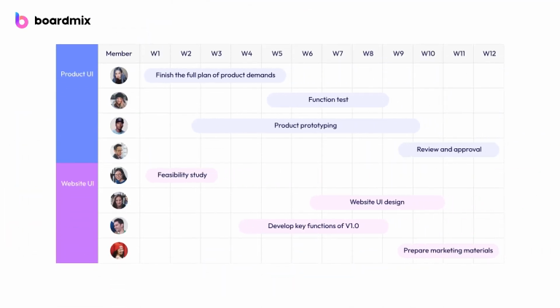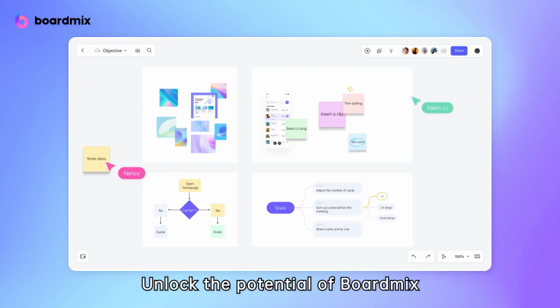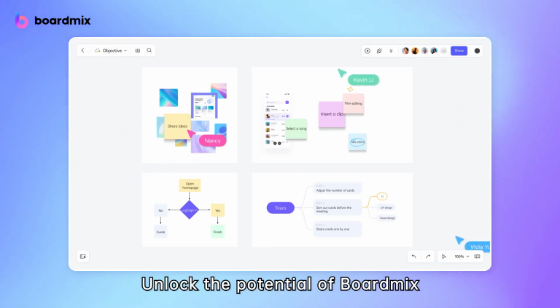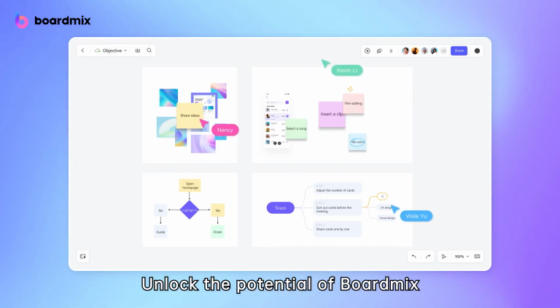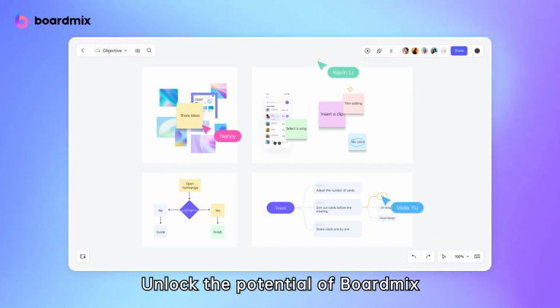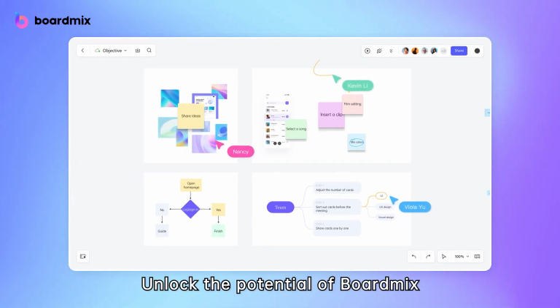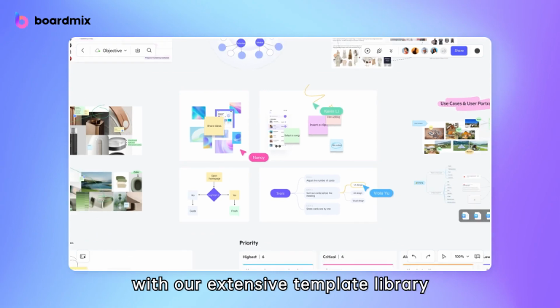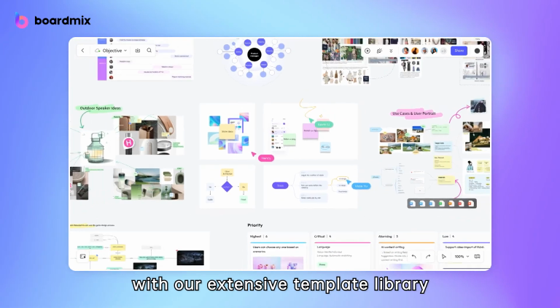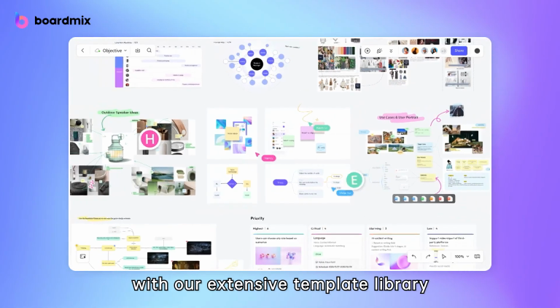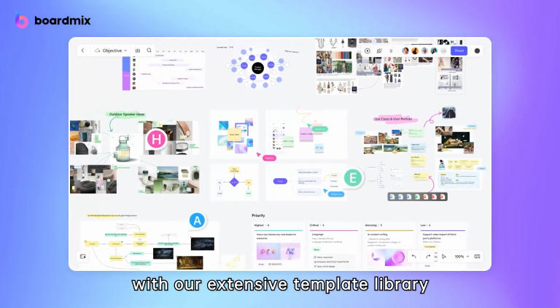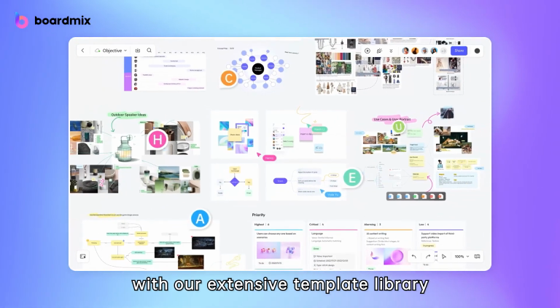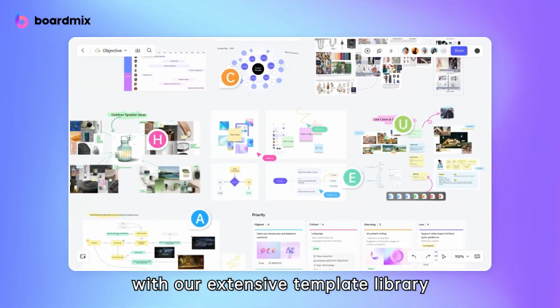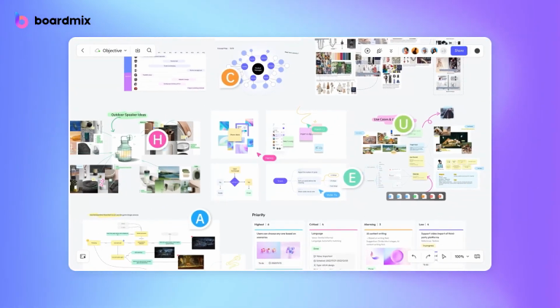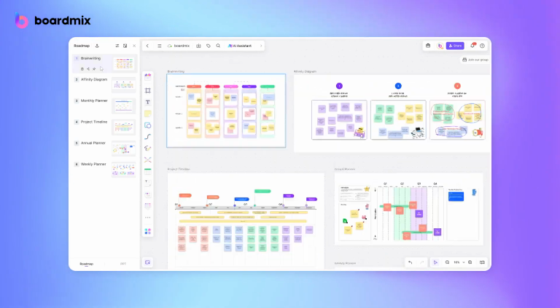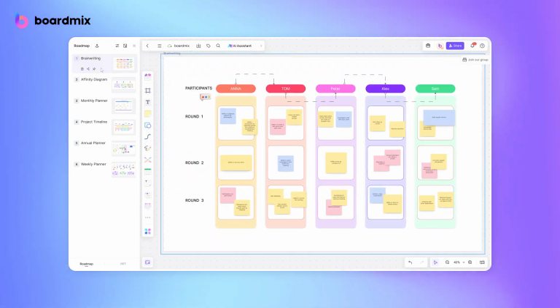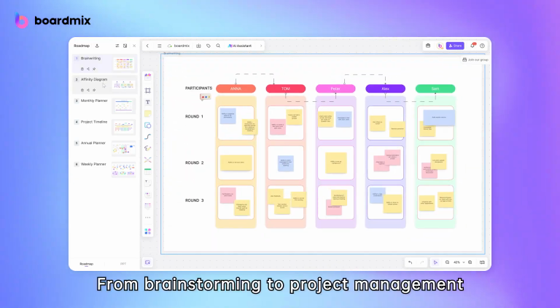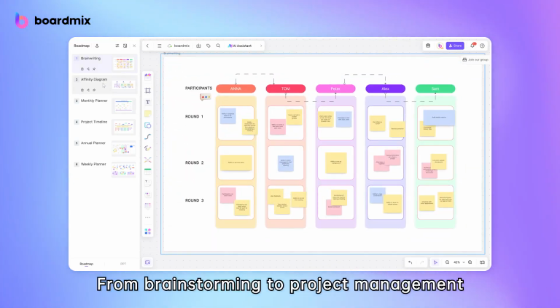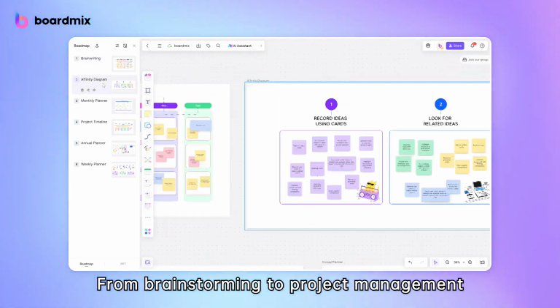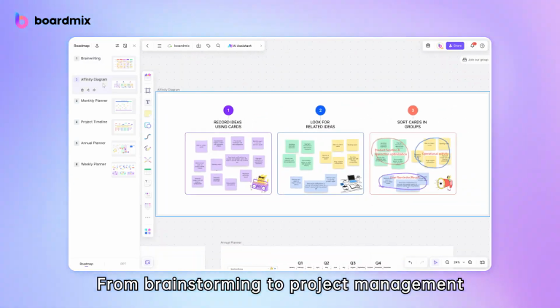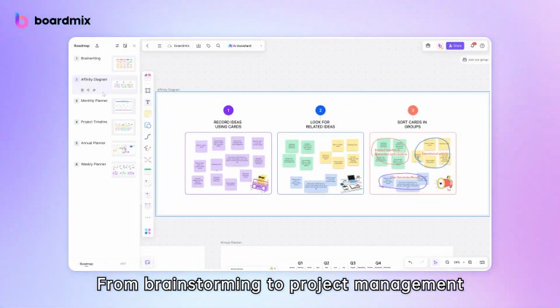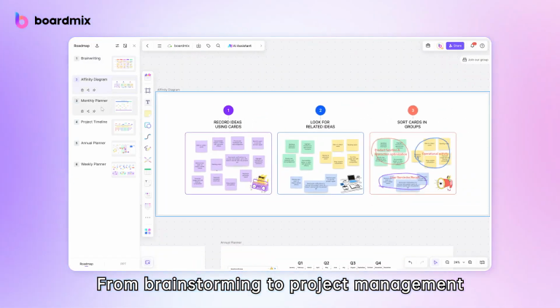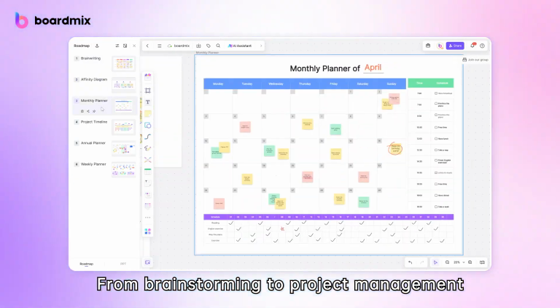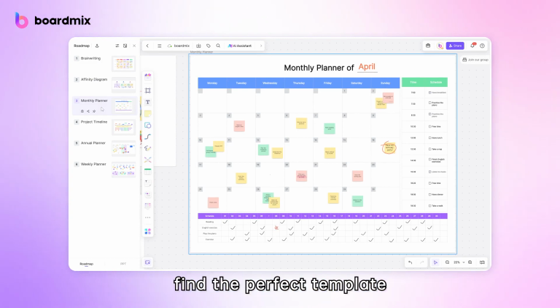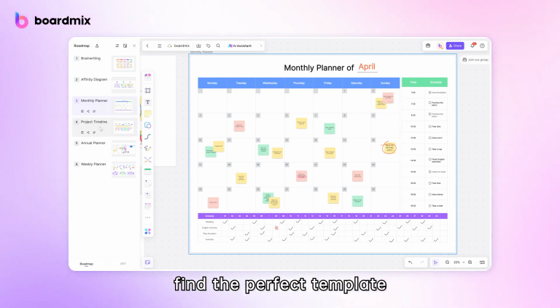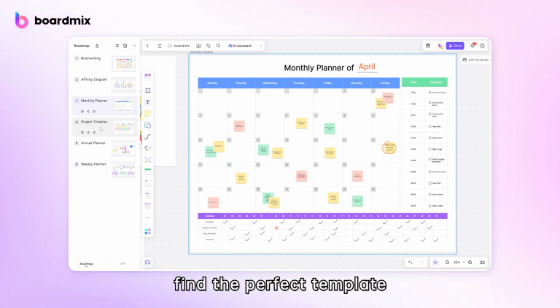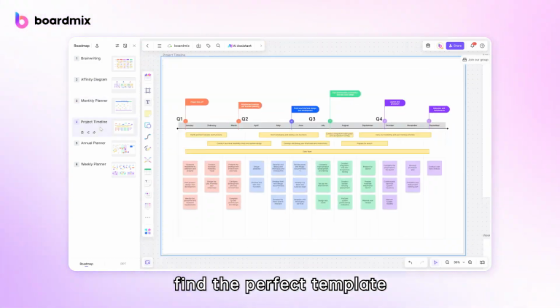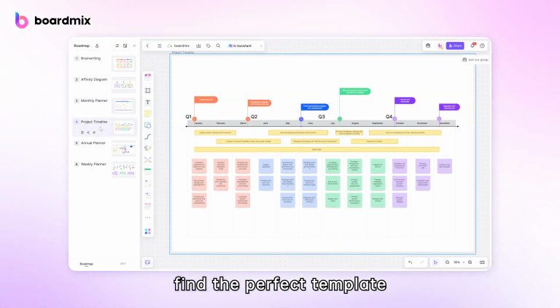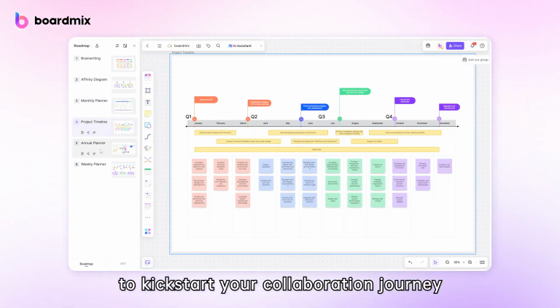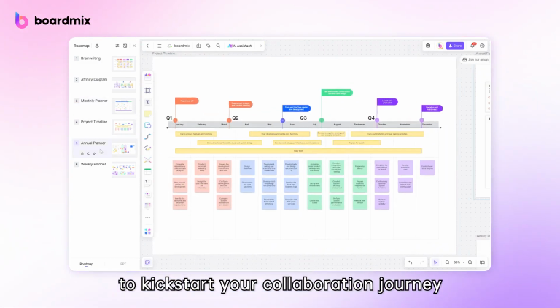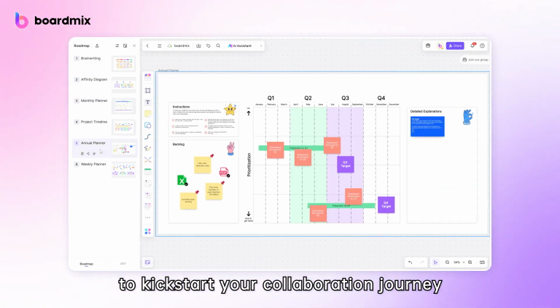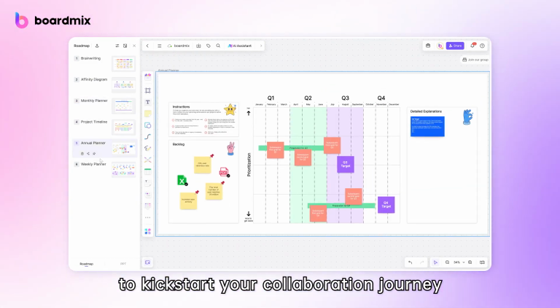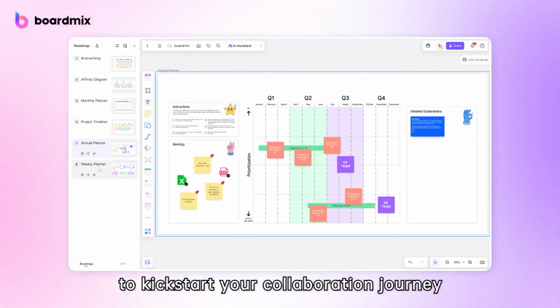Unlock the potential of BoardMix with our extensive template library. From brainstorming to project management, find the perfect template to kickstart your collaboration journey.